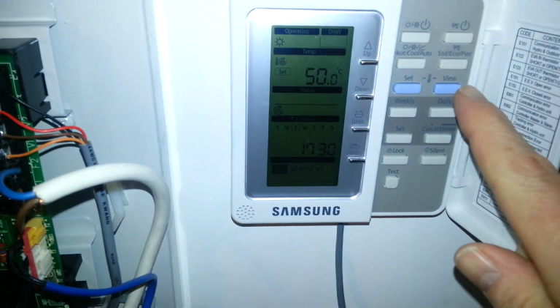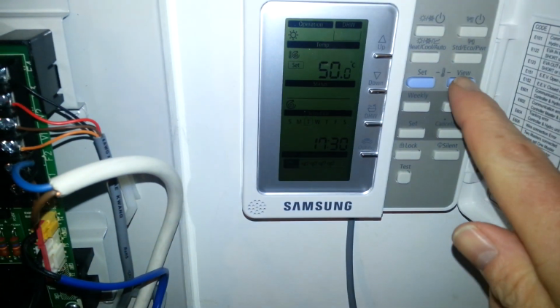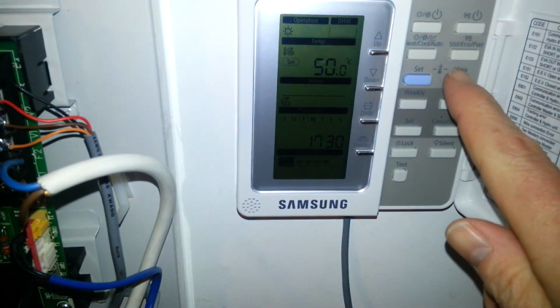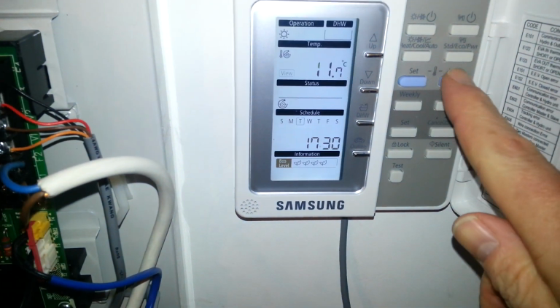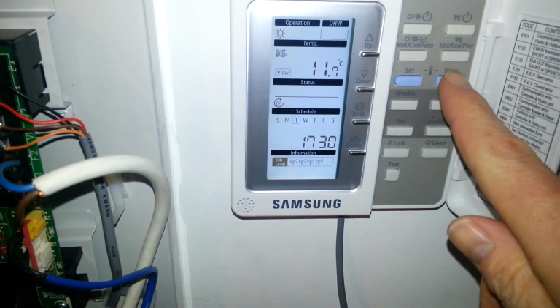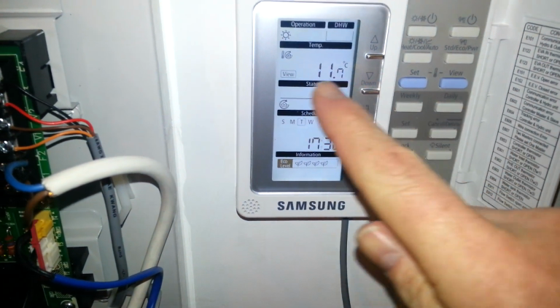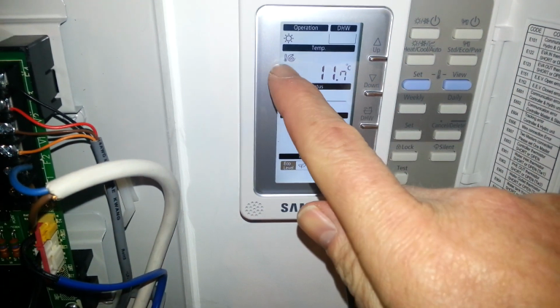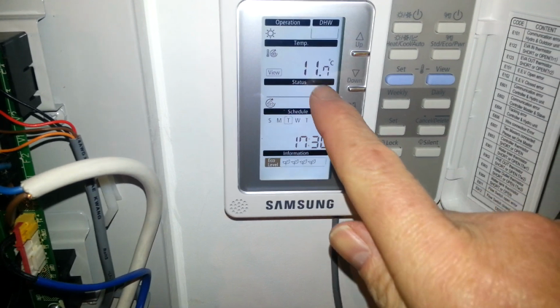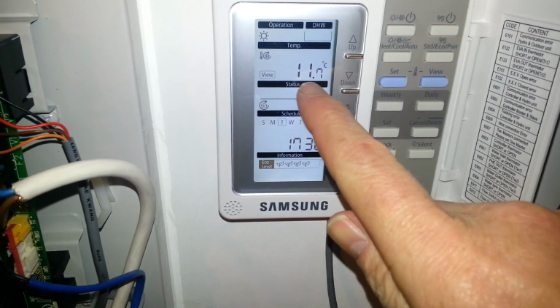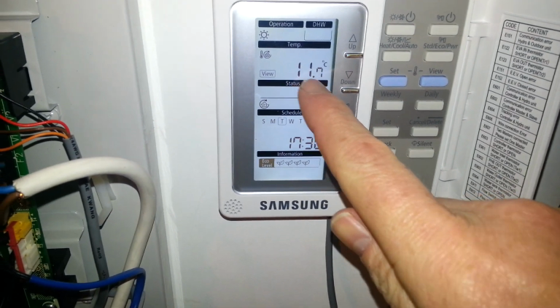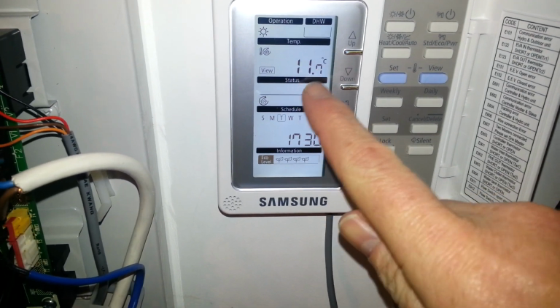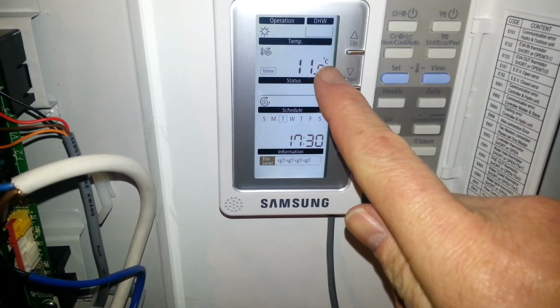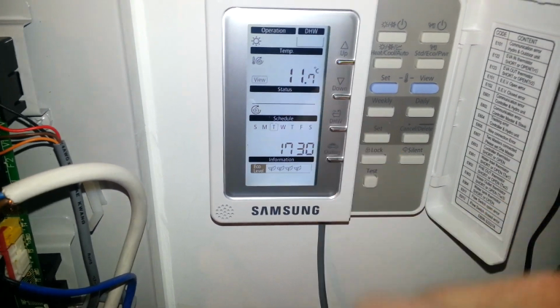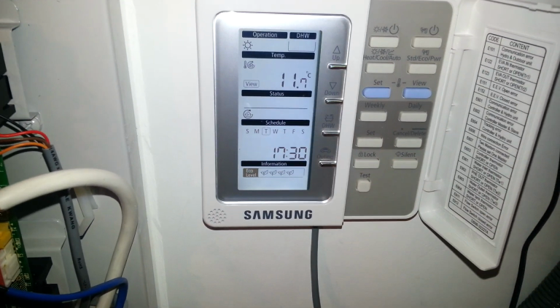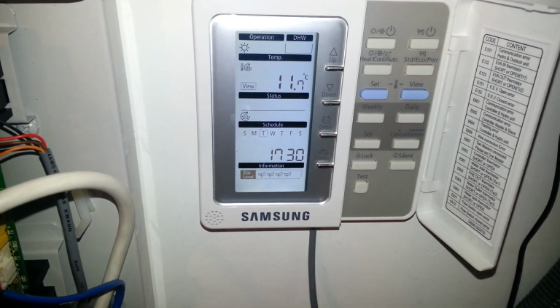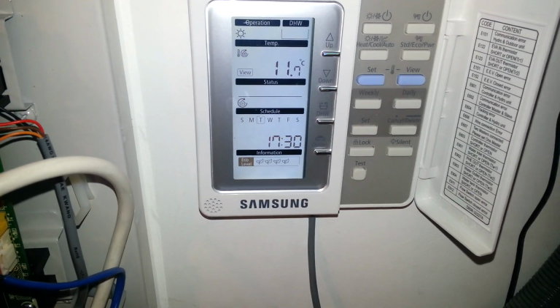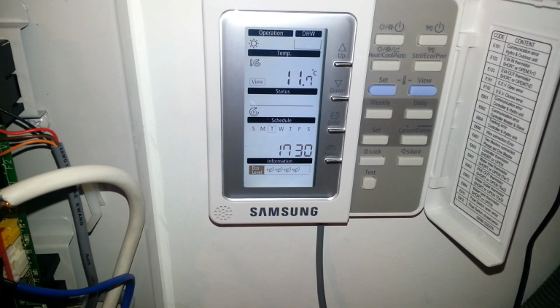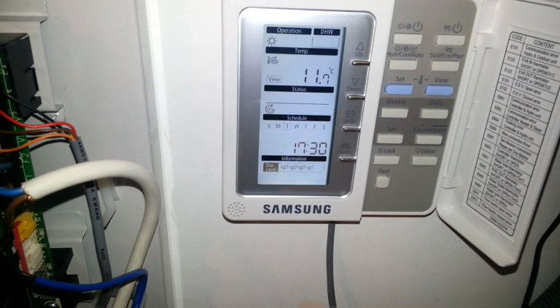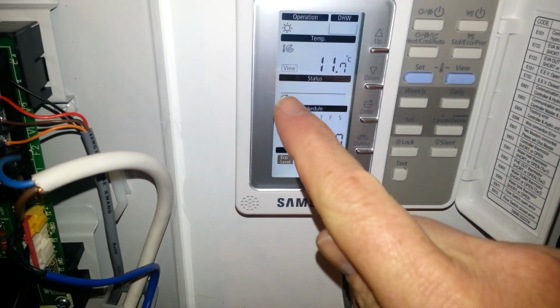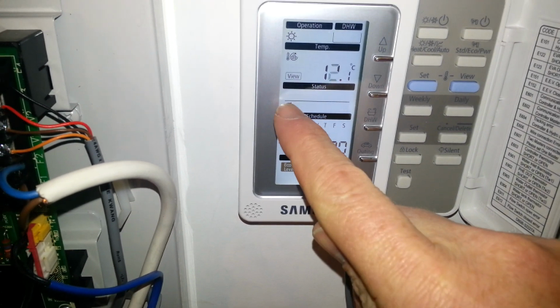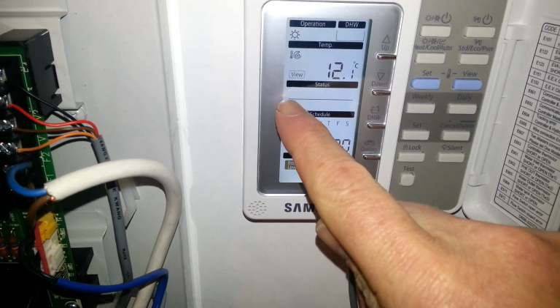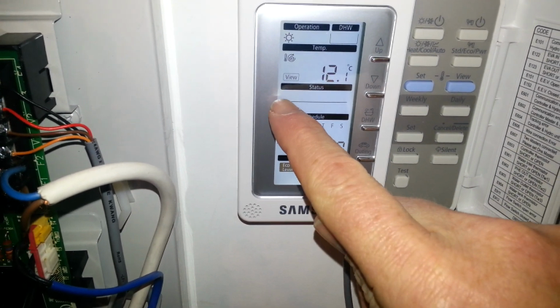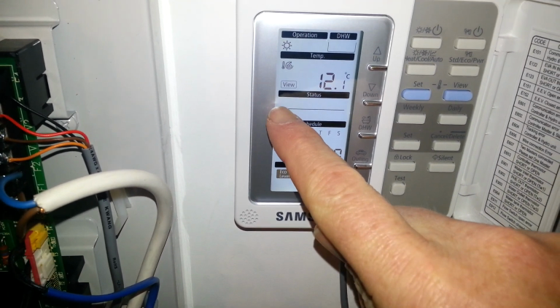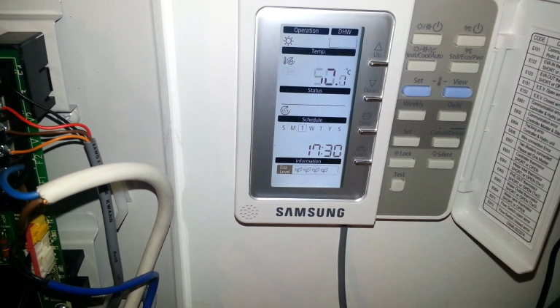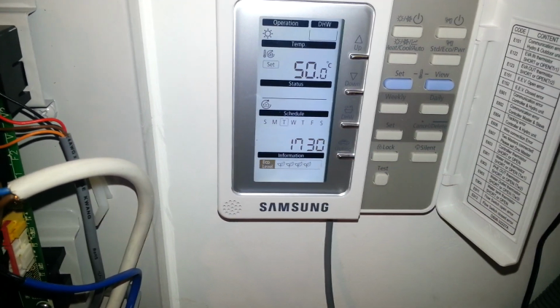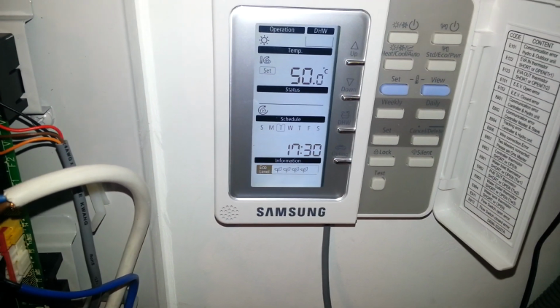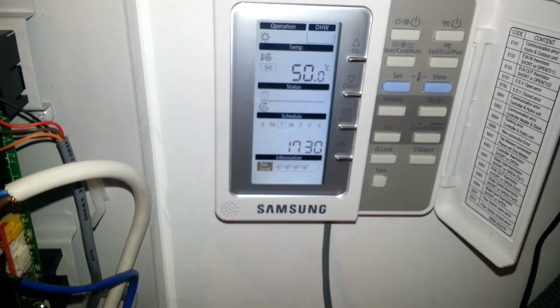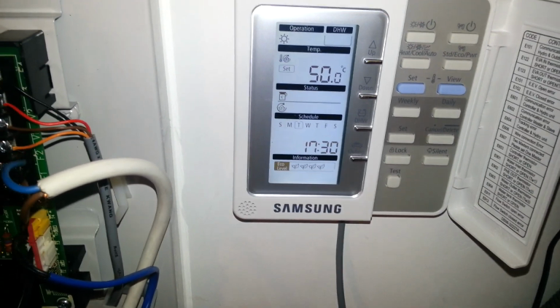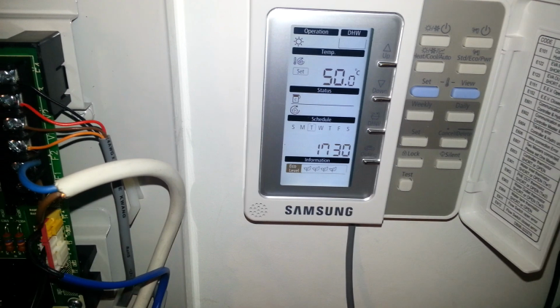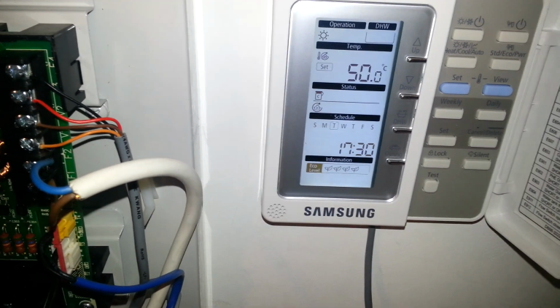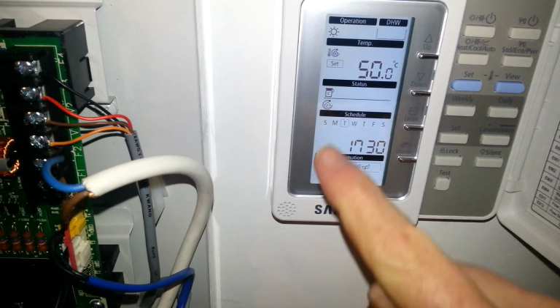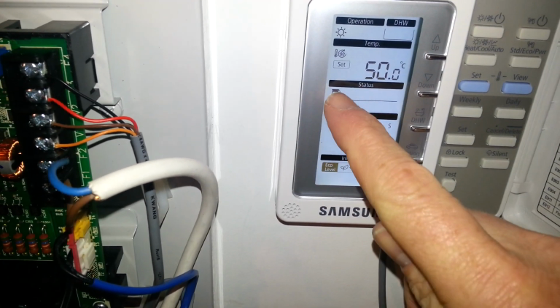After a few seconds, if we look at the flow temperature, we can see the temperature in the circuit has risen to 11 degrees. And hopefully in a few seconds' time, we'll see the little compressor symbol appear here and the unit will start operating — and there it is, showing now.